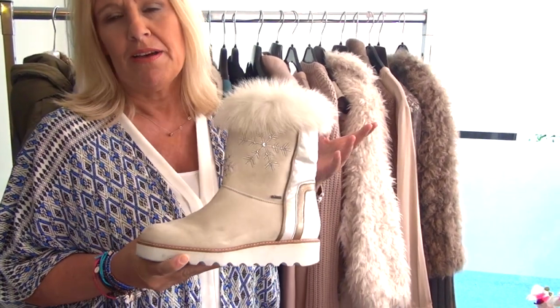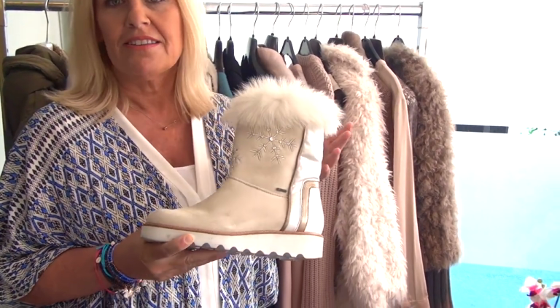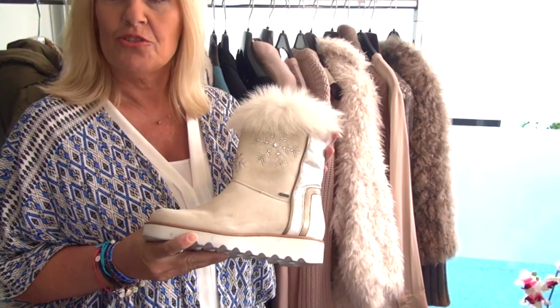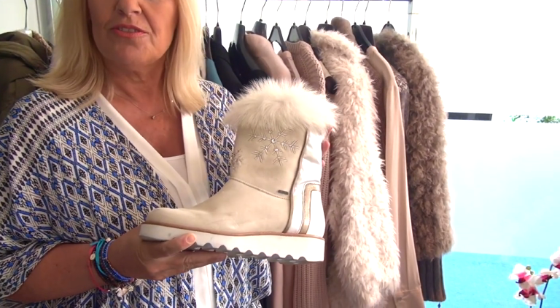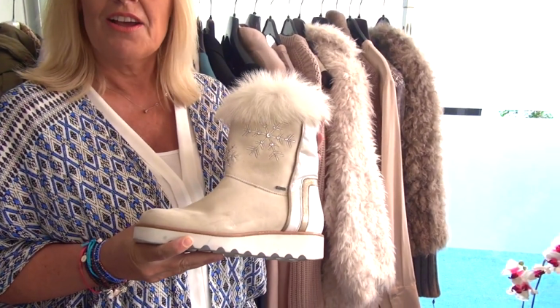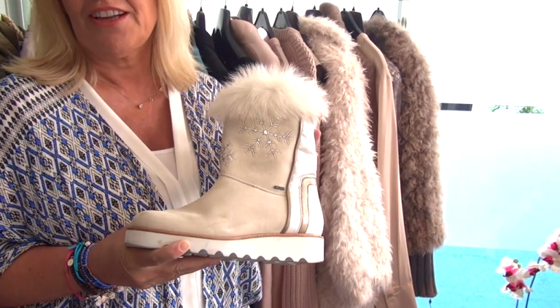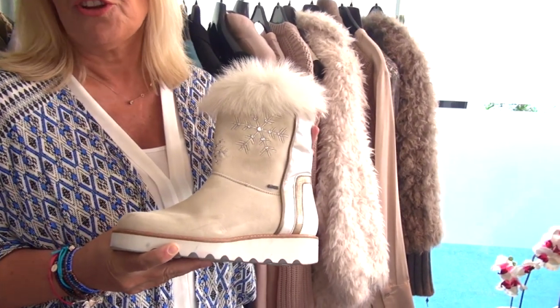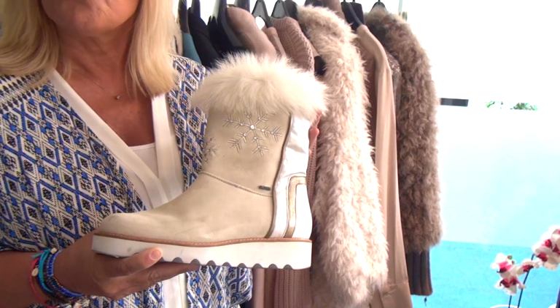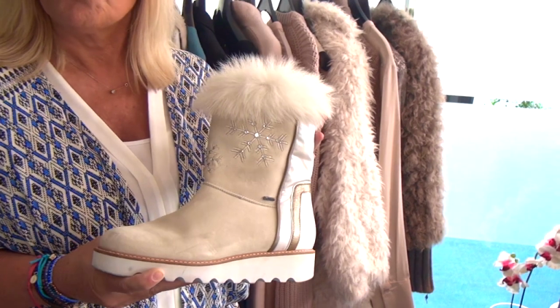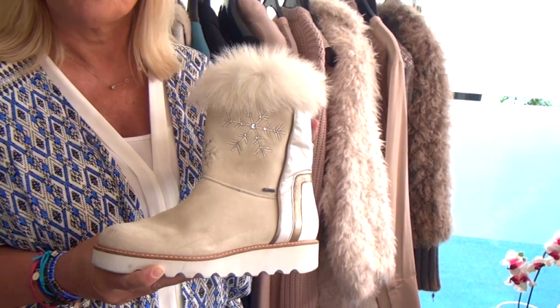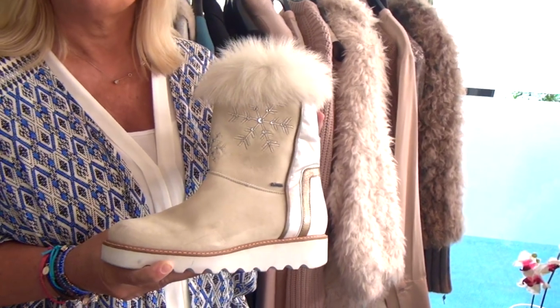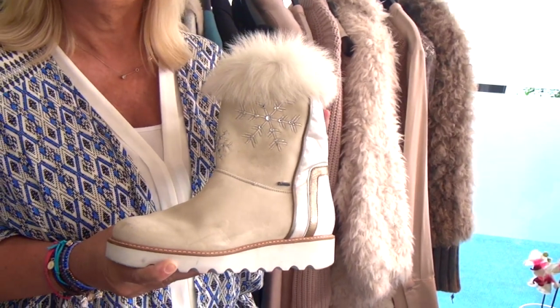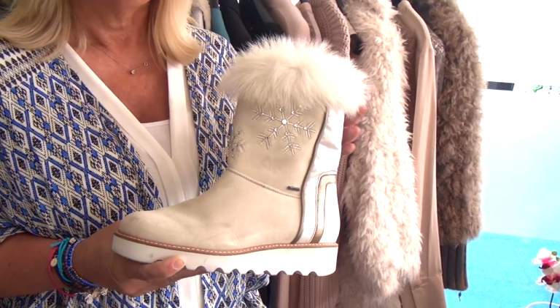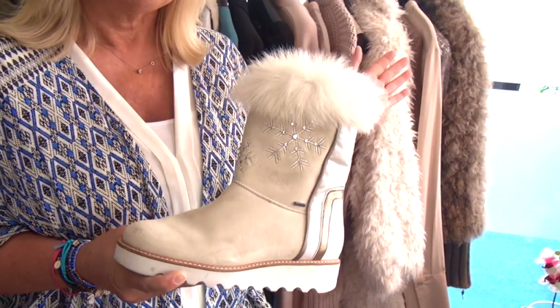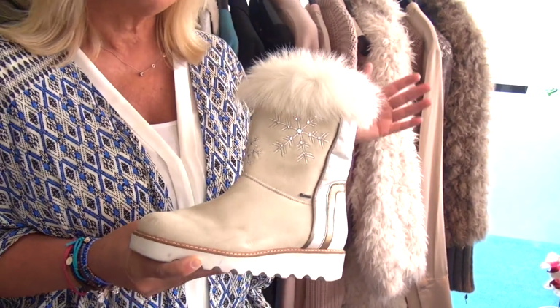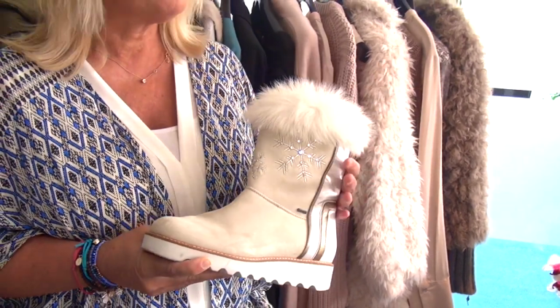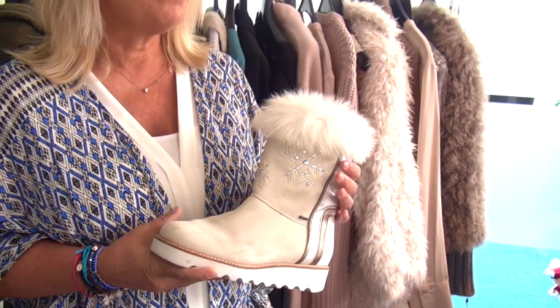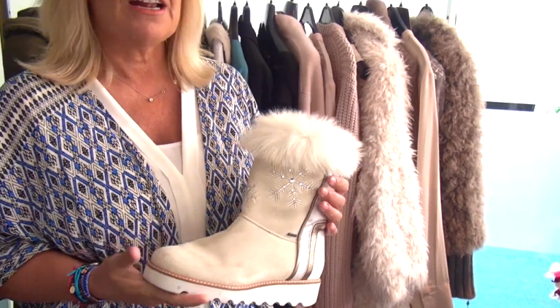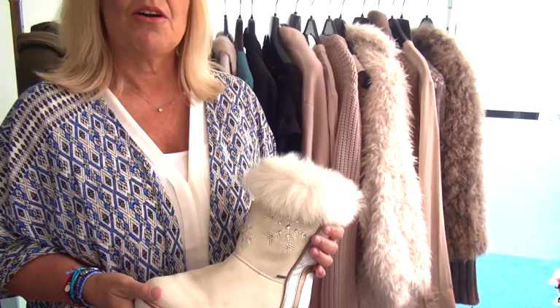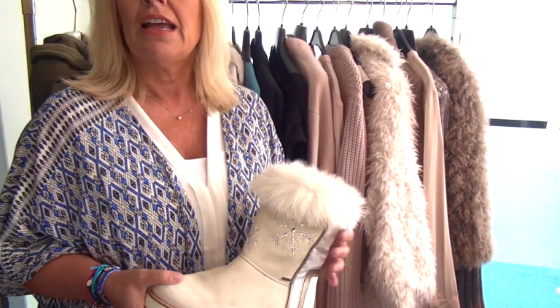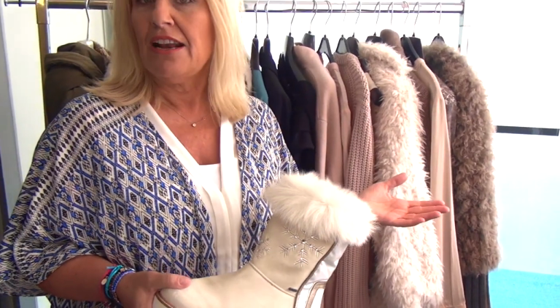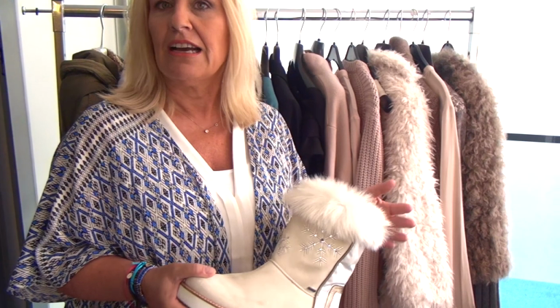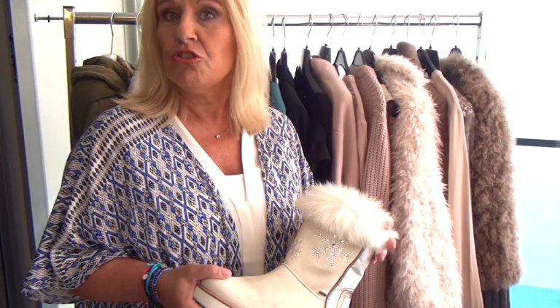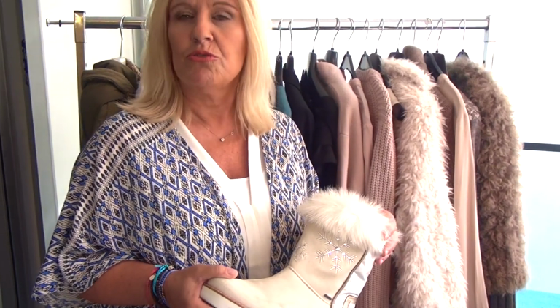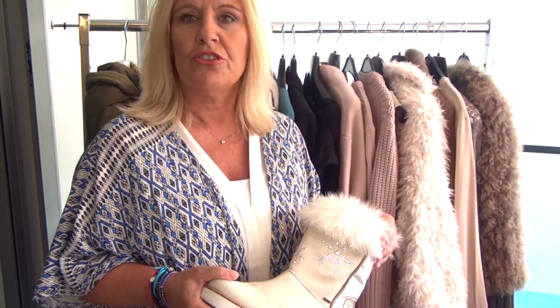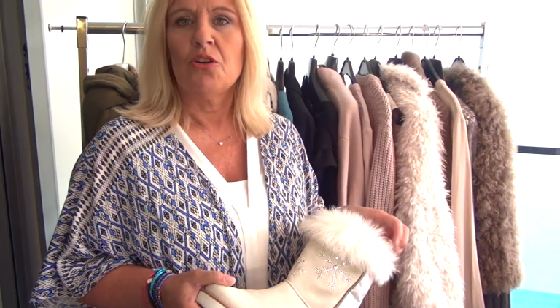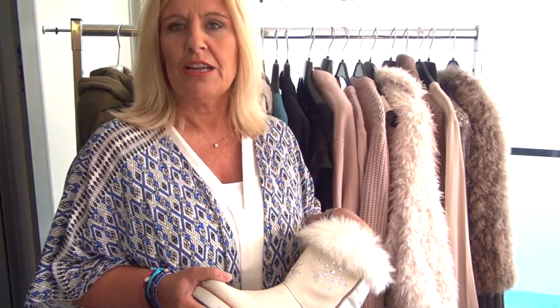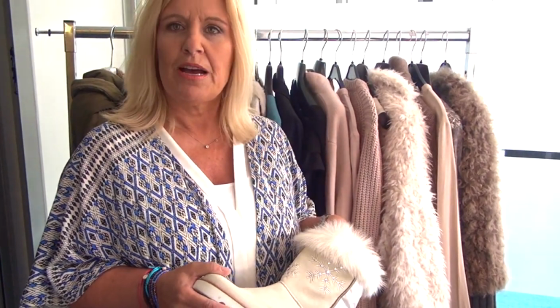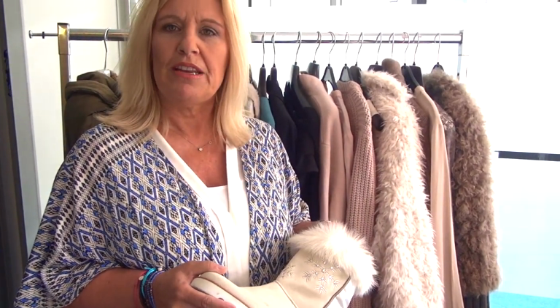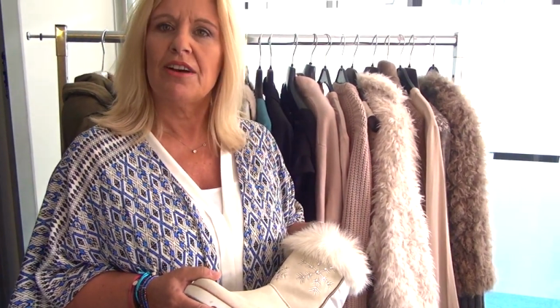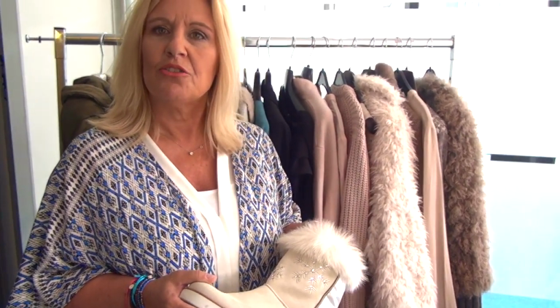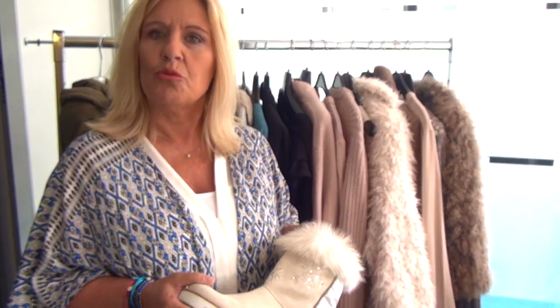Meistens ist es Kunstfell, was natürlich auch ökologisch vertretbar ist. Genauso könnte ich mir zu diesen Modellen aber auch helle, graue Schuhe vorstellen und eben die Farbe Winterweiß und Mauve.